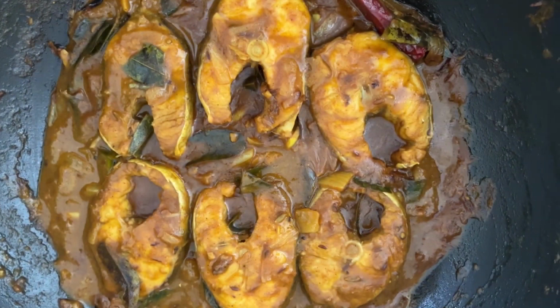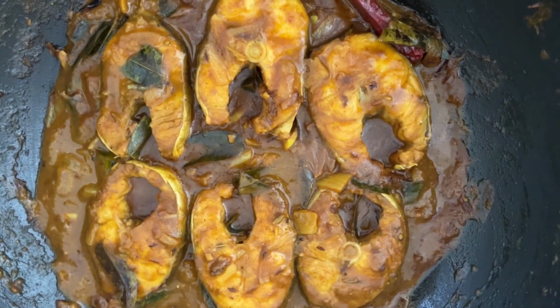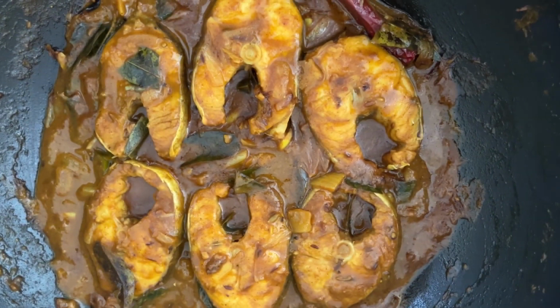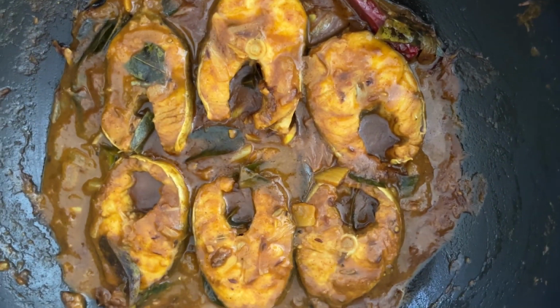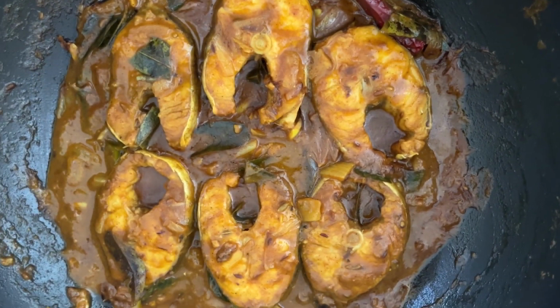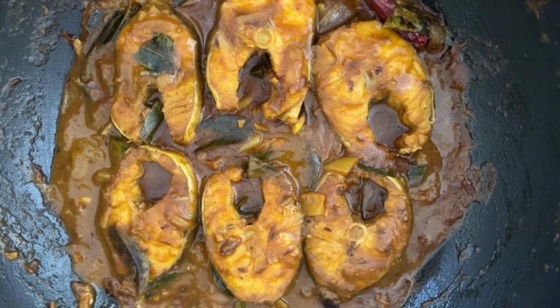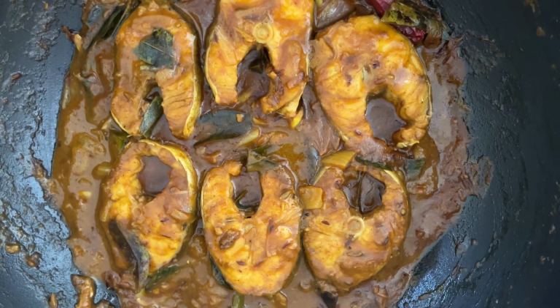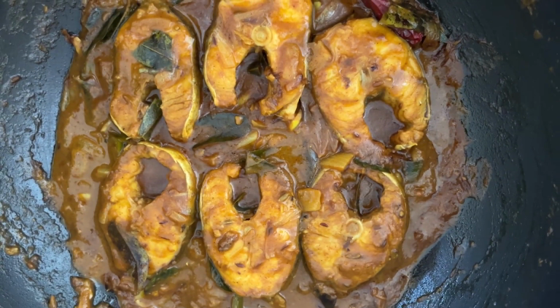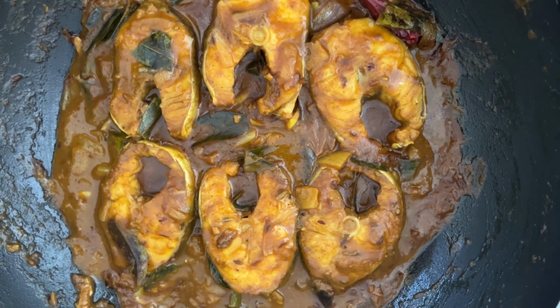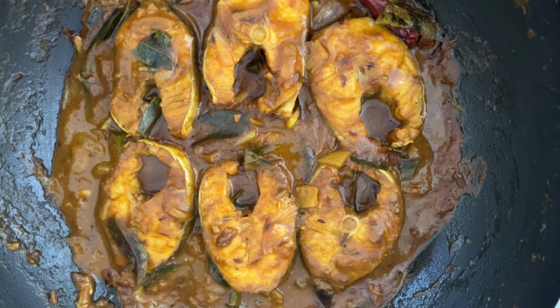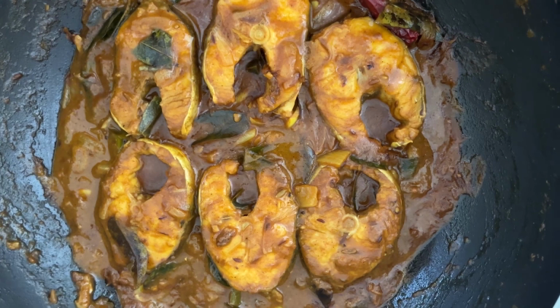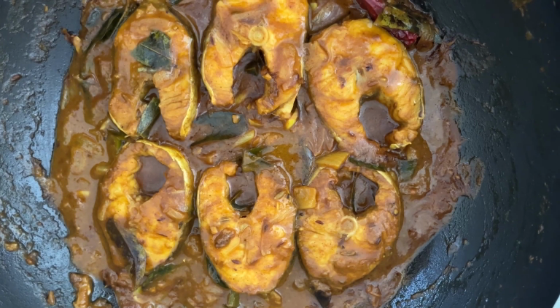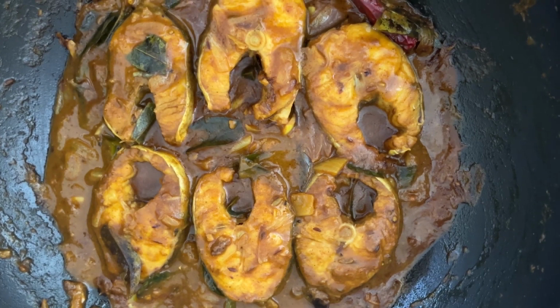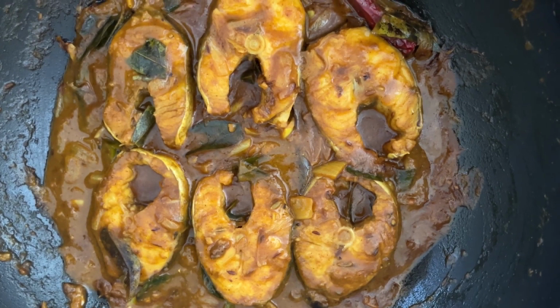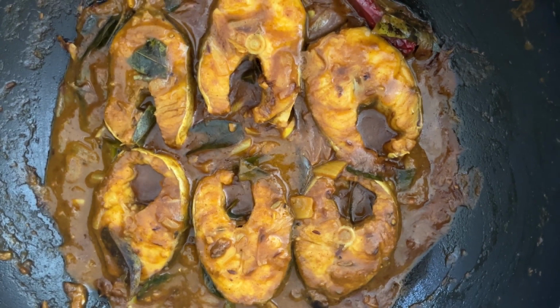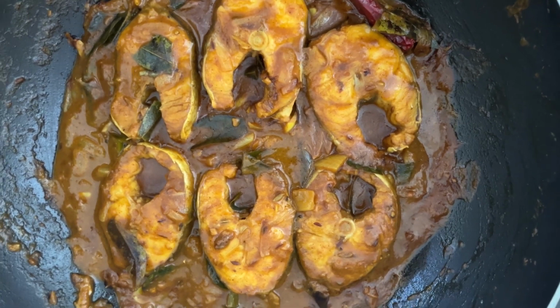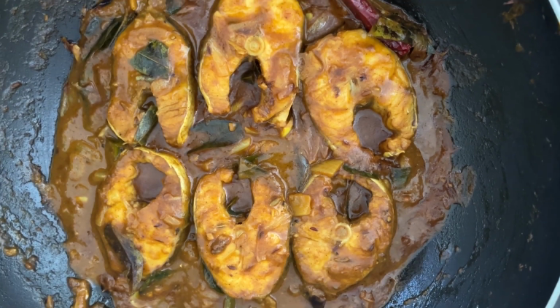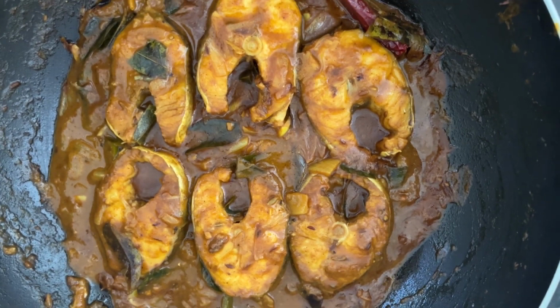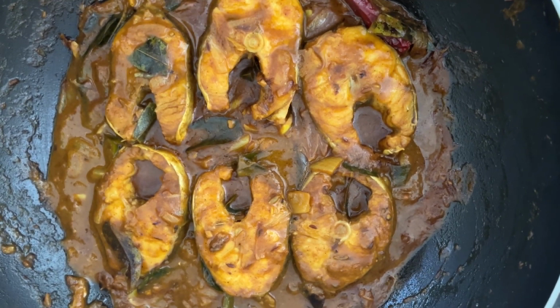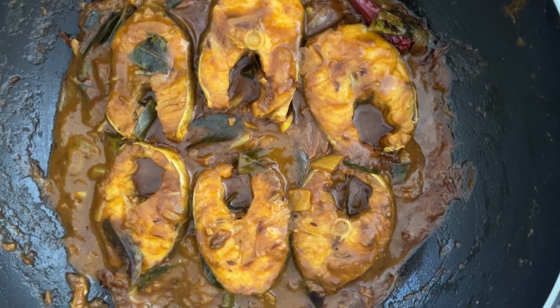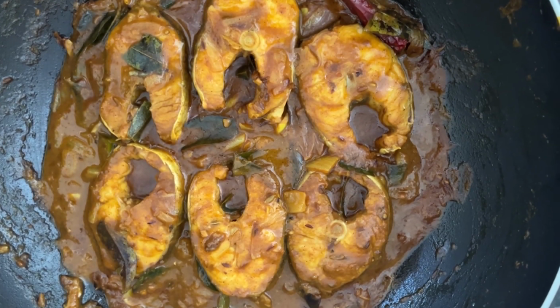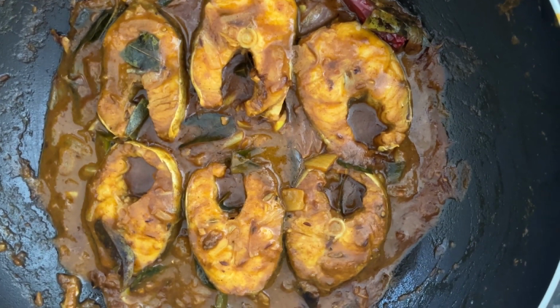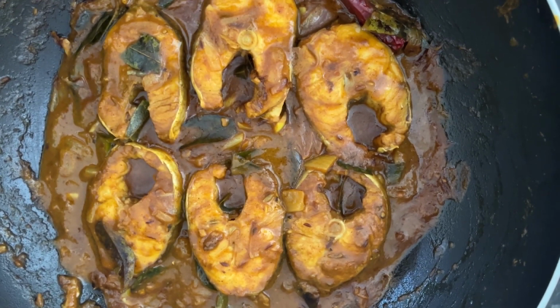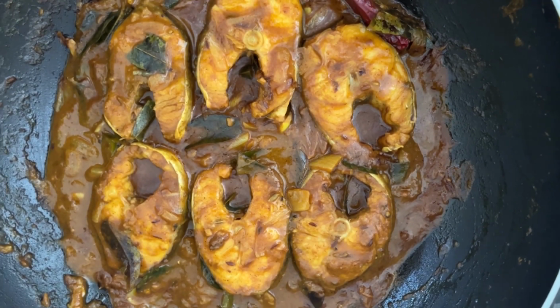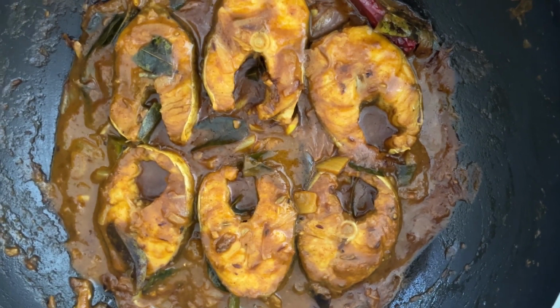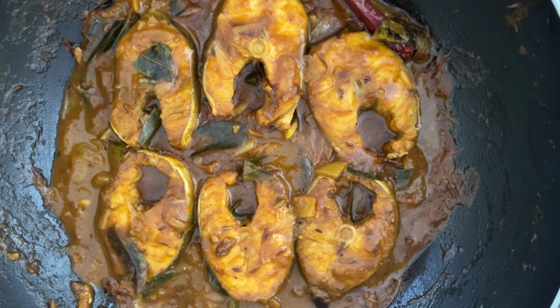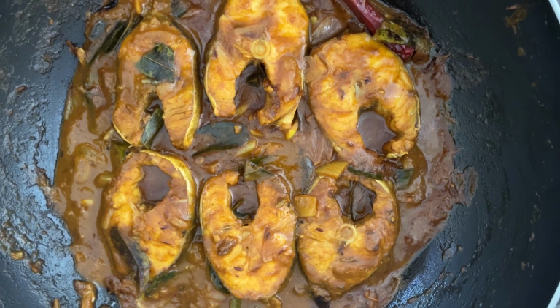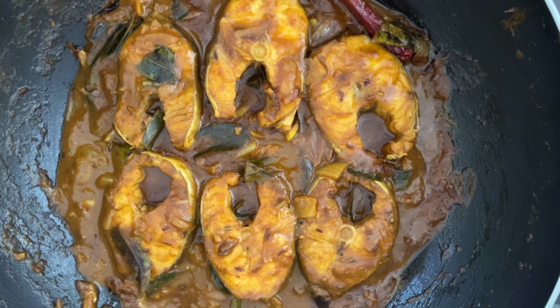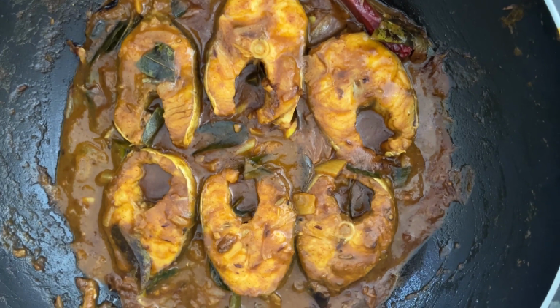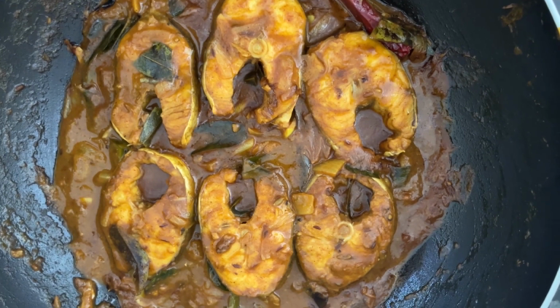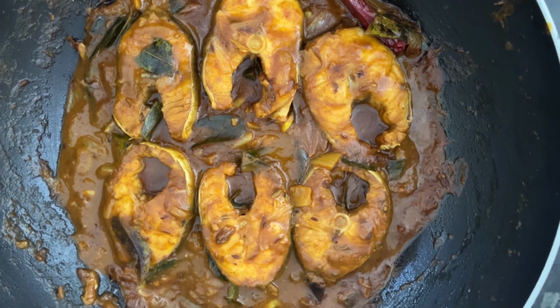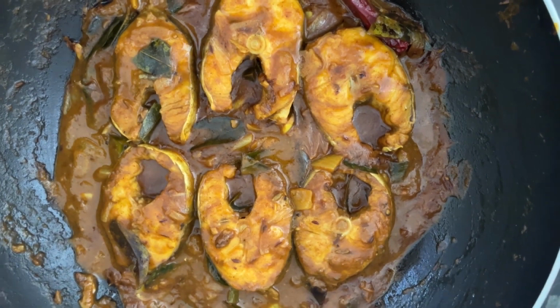Thank you very much for watching this eel fish curry and we appreciate your subscription to our YouTube channel. Thank you.